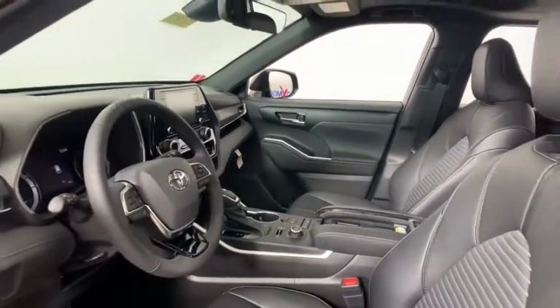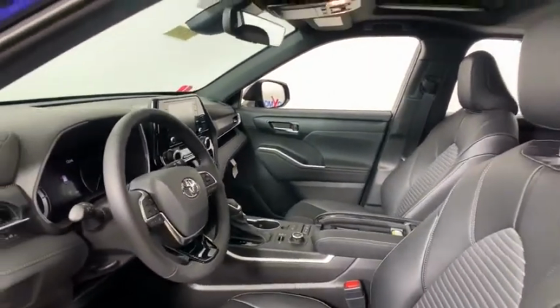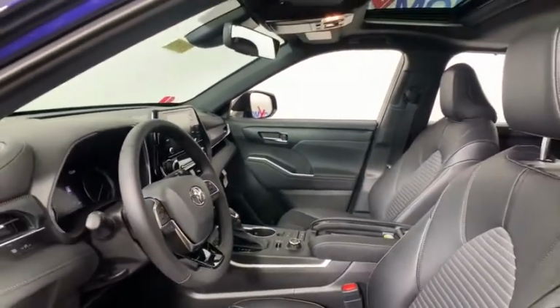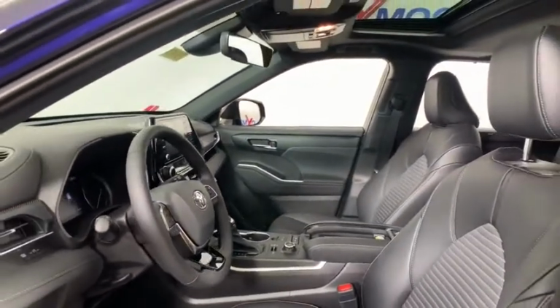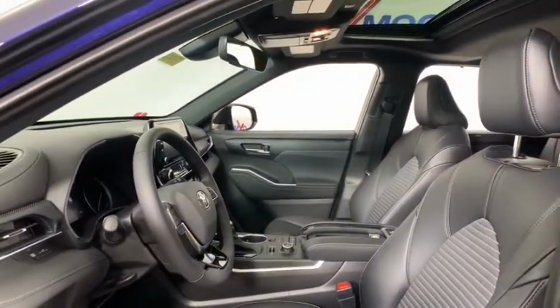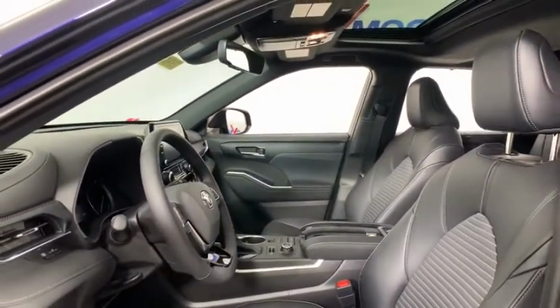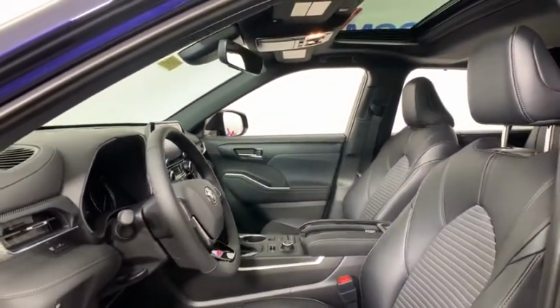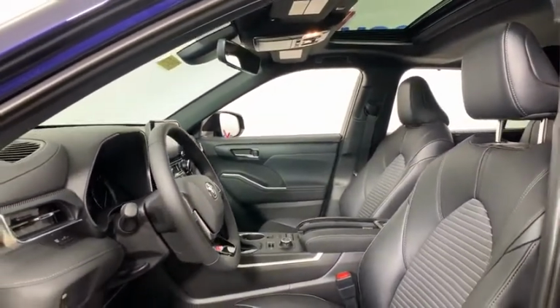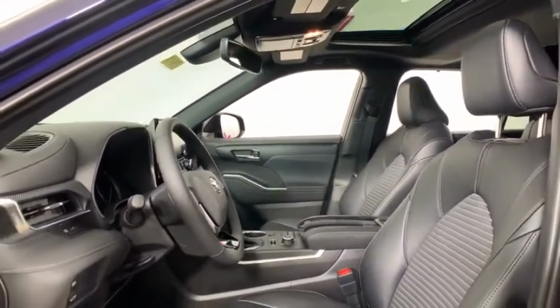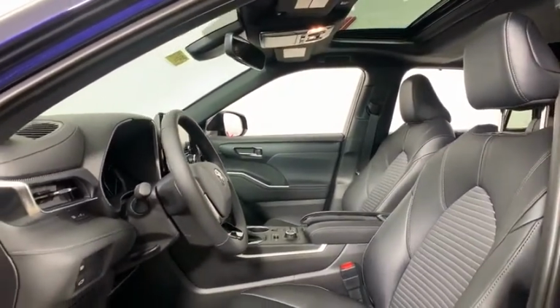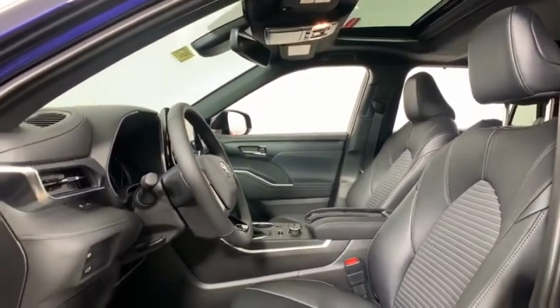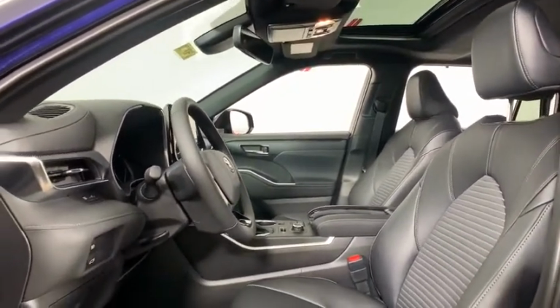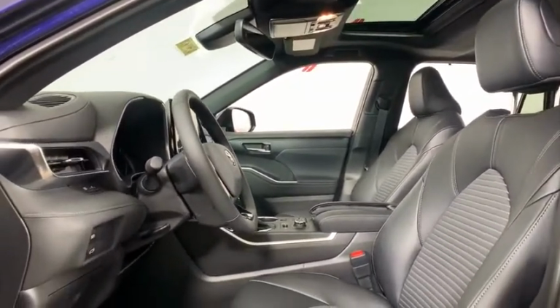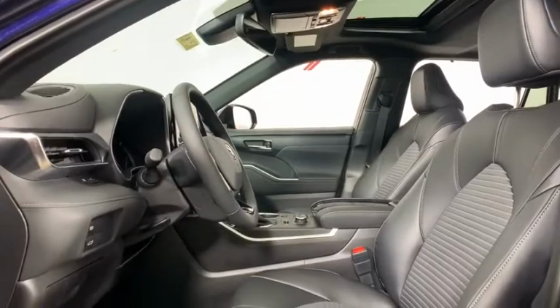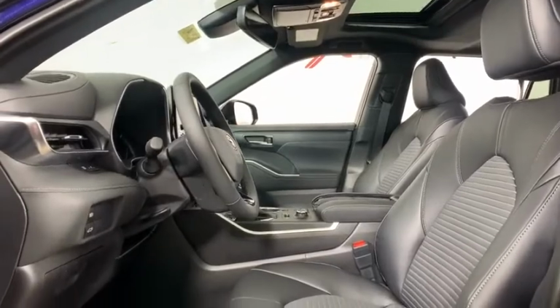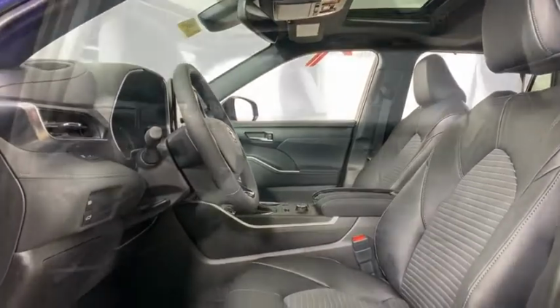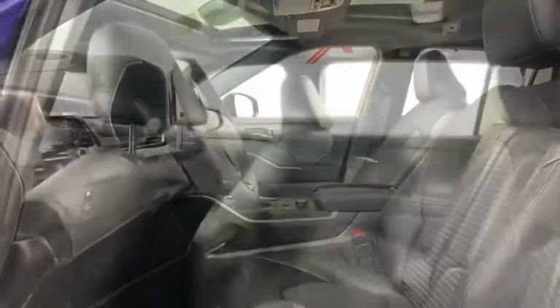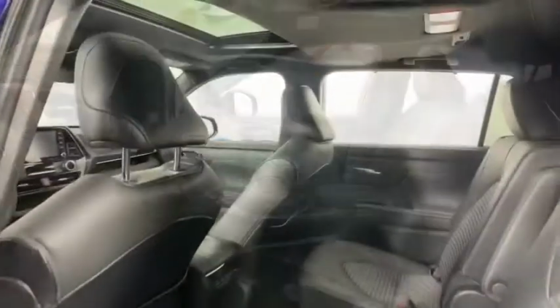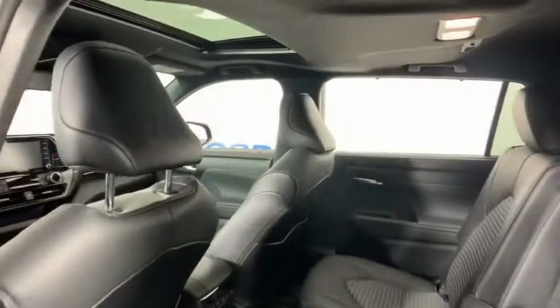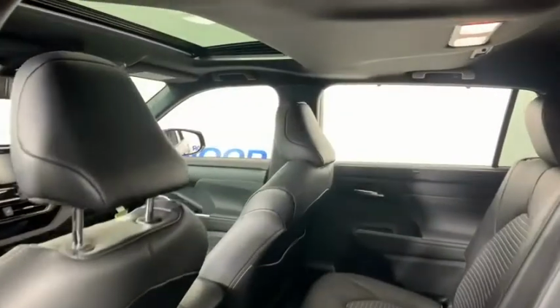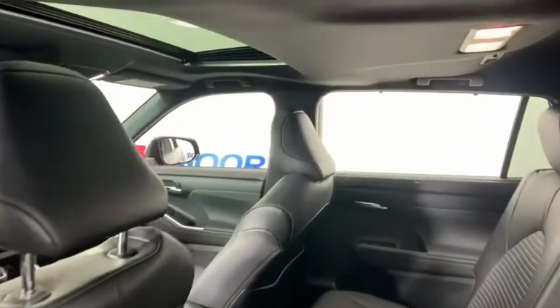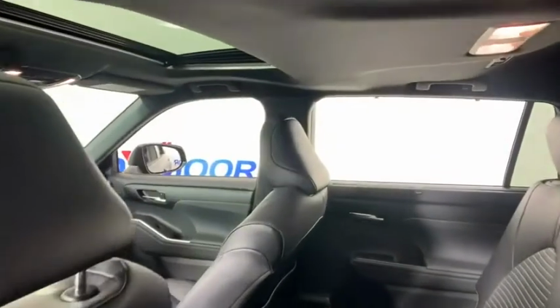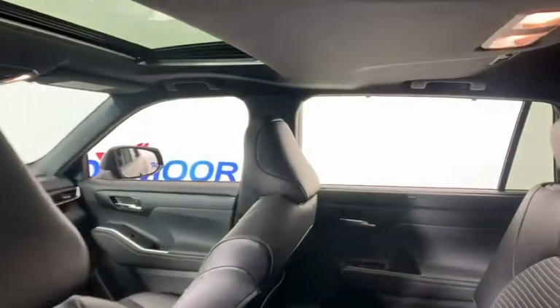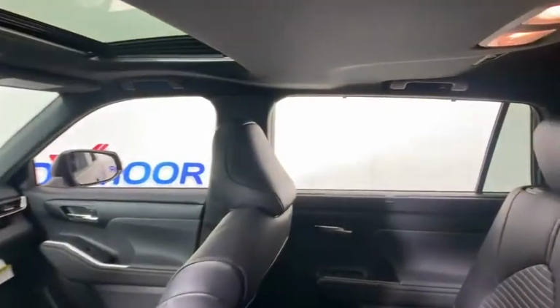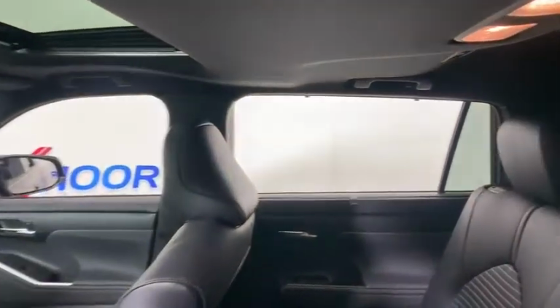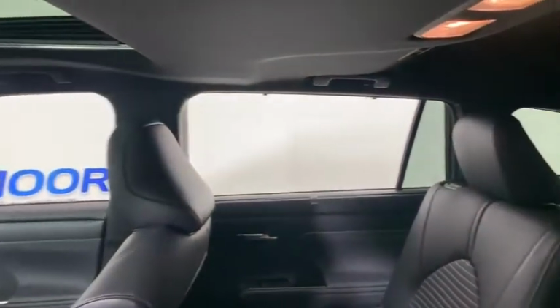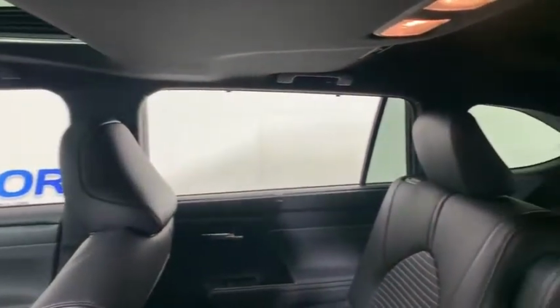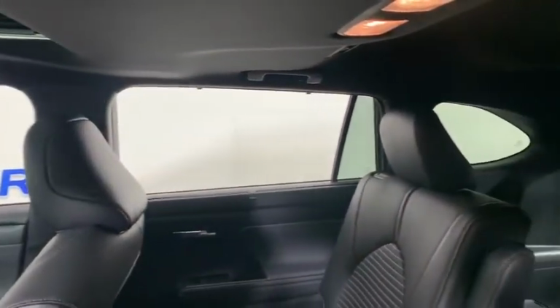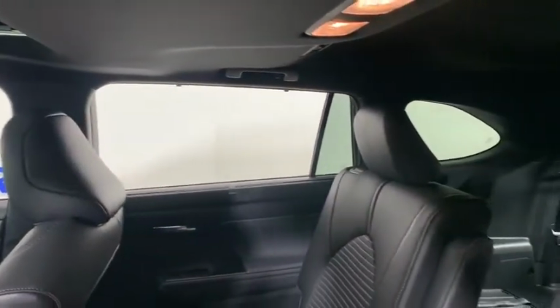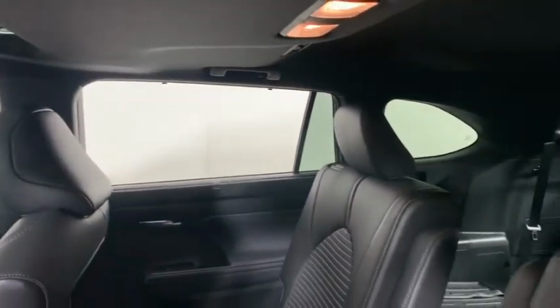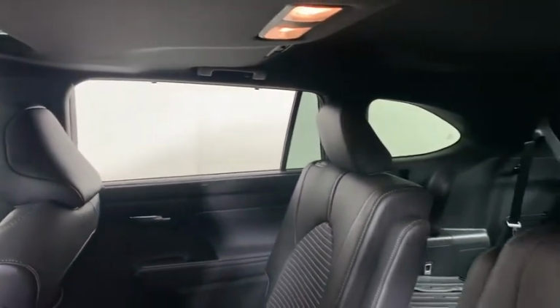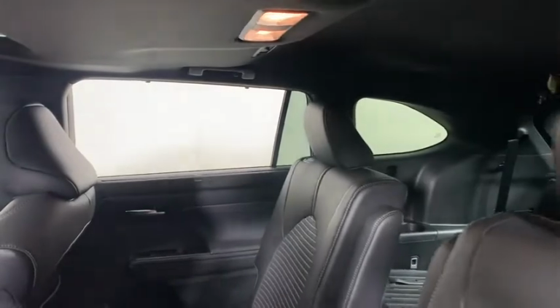A 2010 Top Safety Pick, the Highlander is where substance meets style. Here are some of this vehicle's great options: body side moldings.